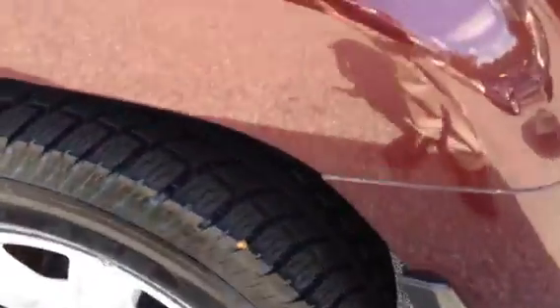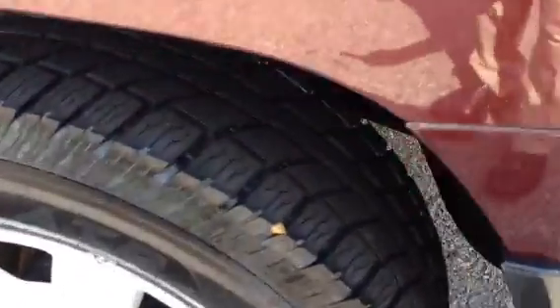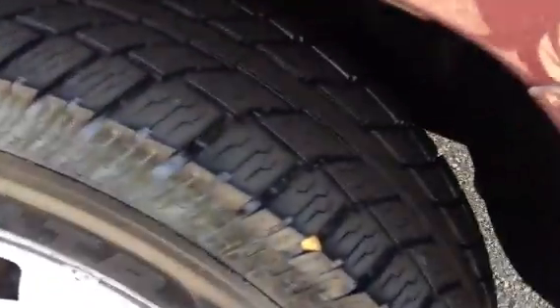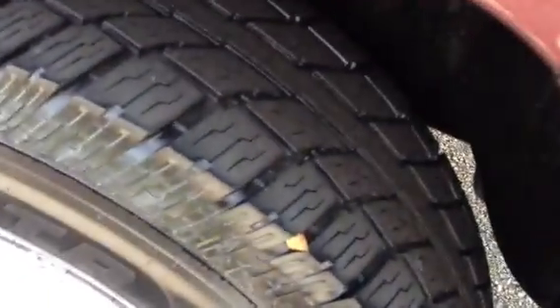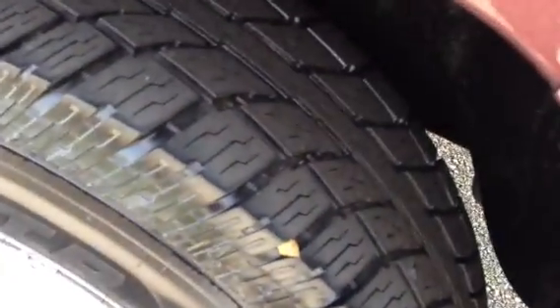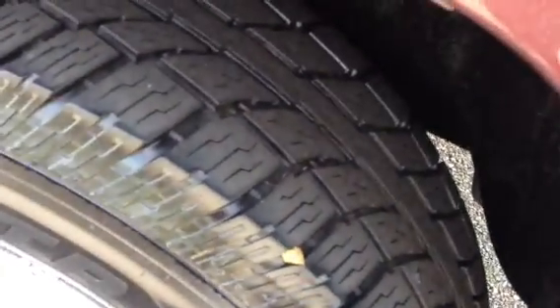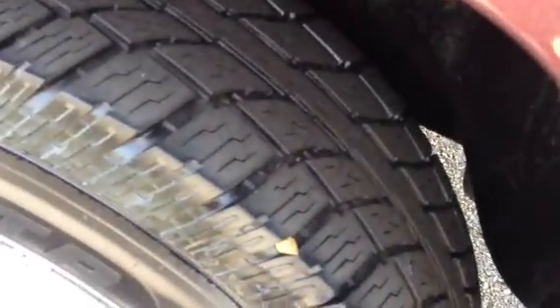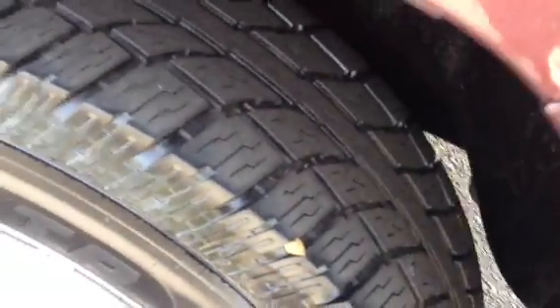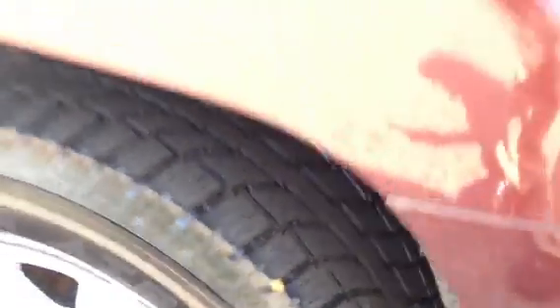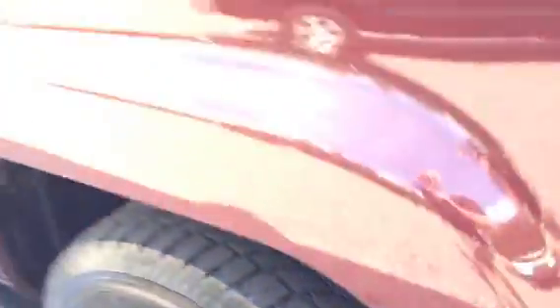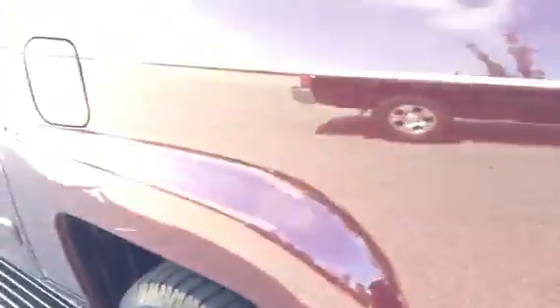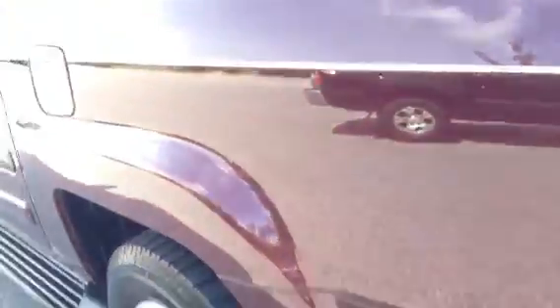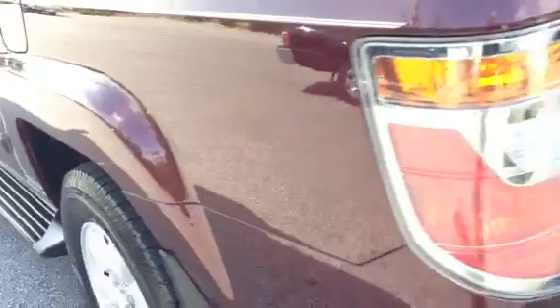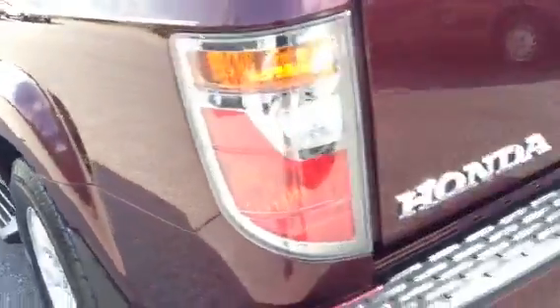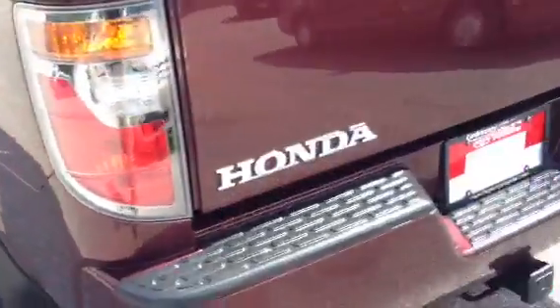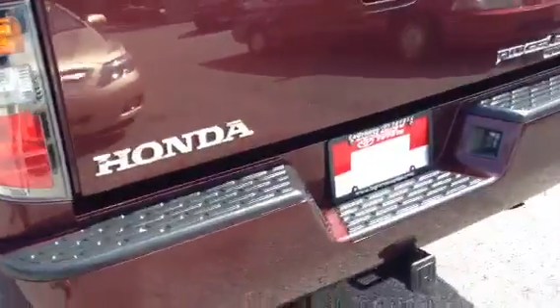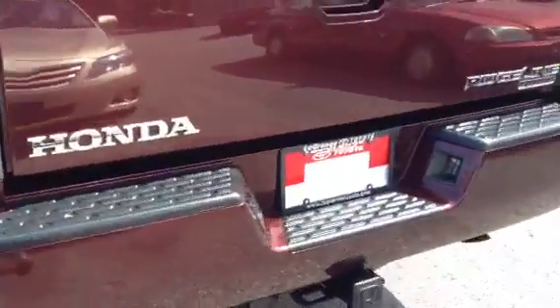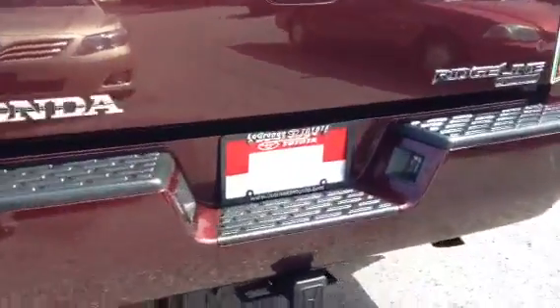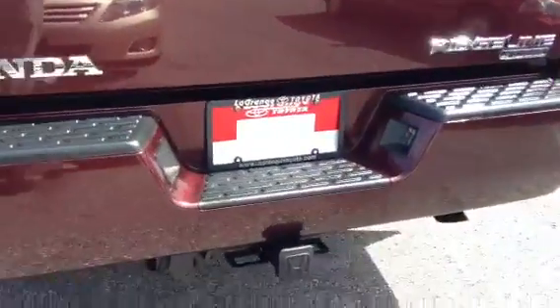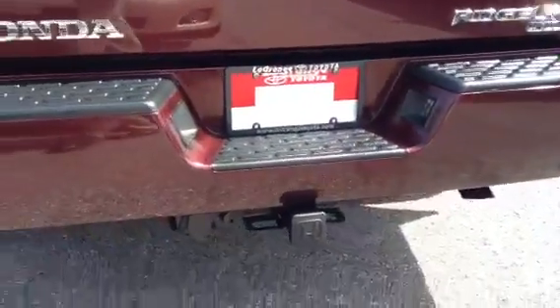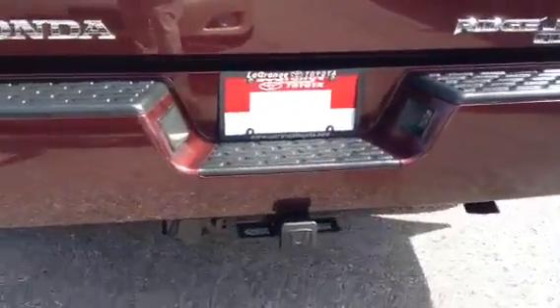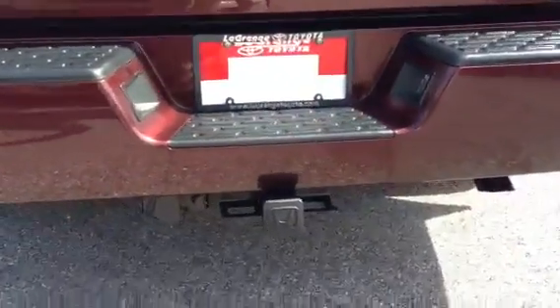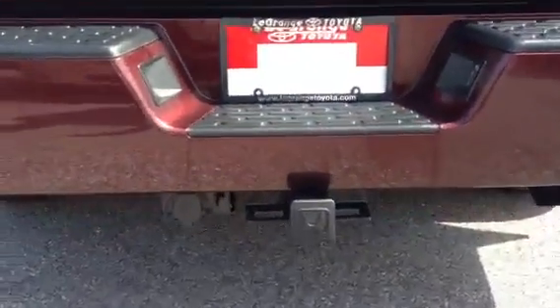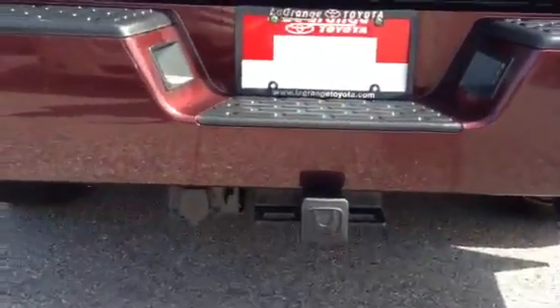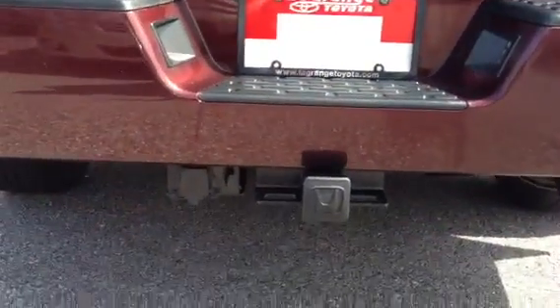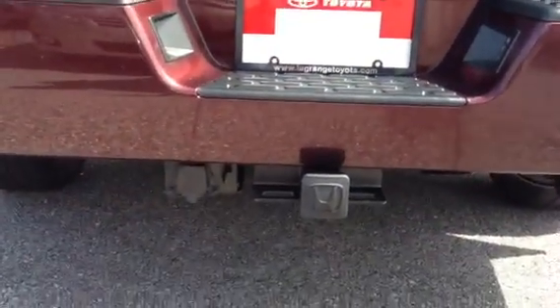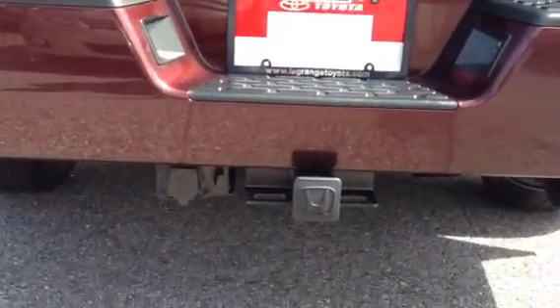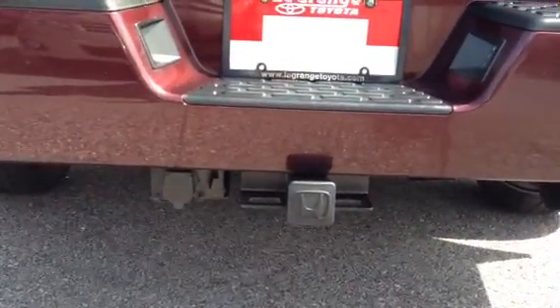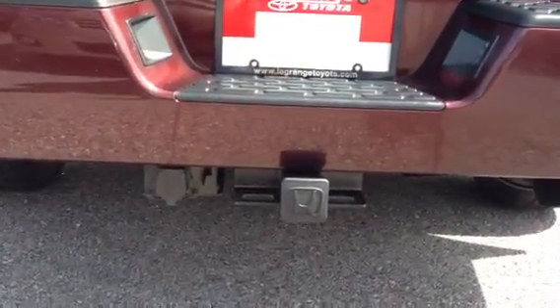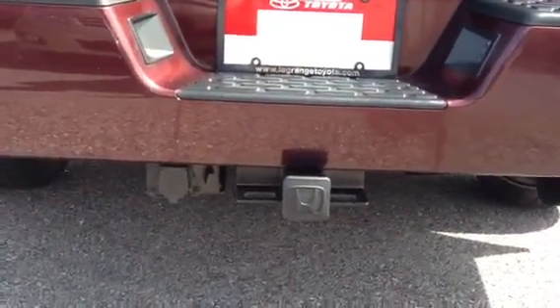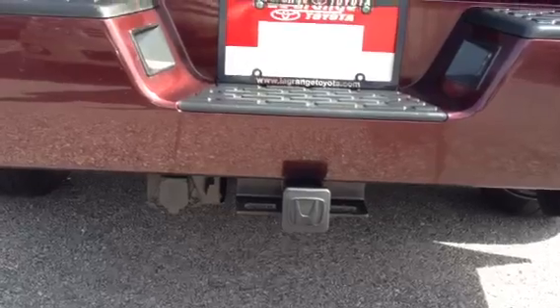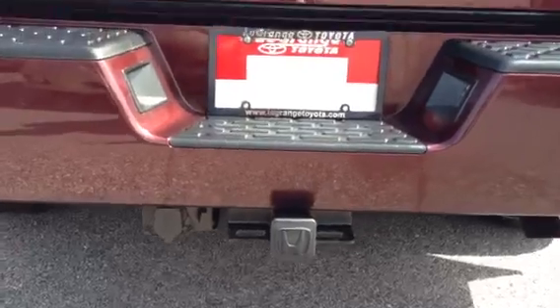Alloy wheels. Very nice tires. It has your tow package on the back with your hookups — the electrical hookups.